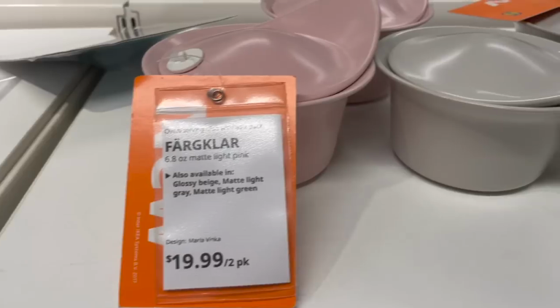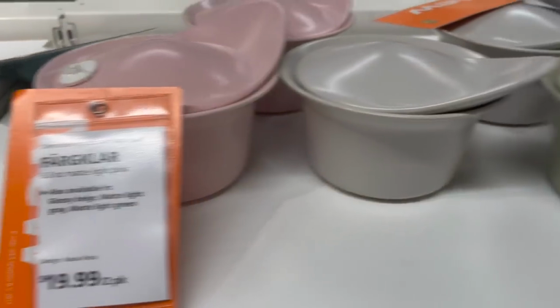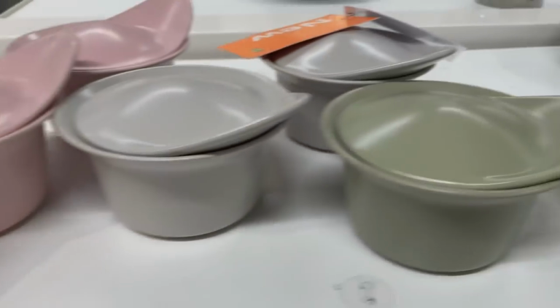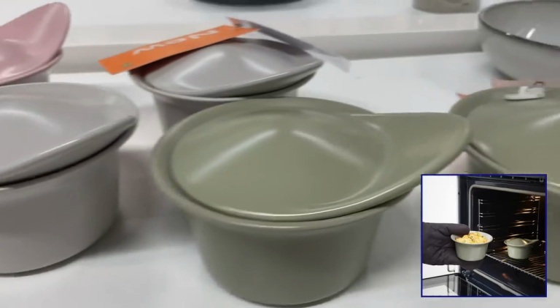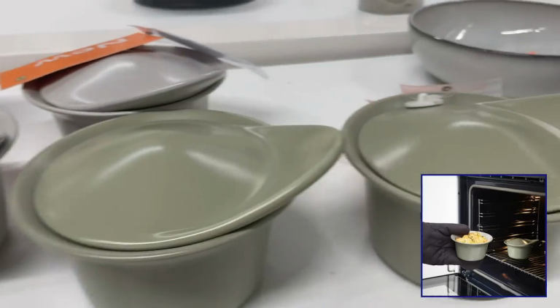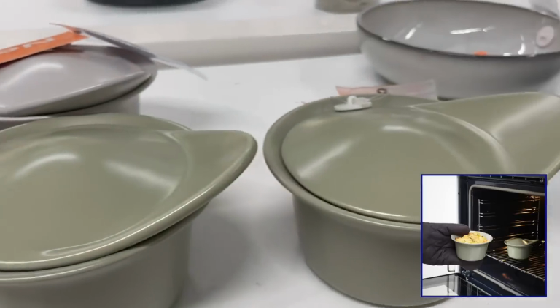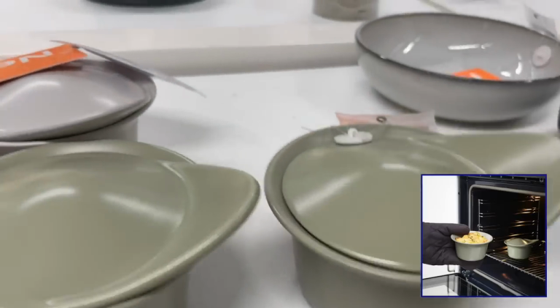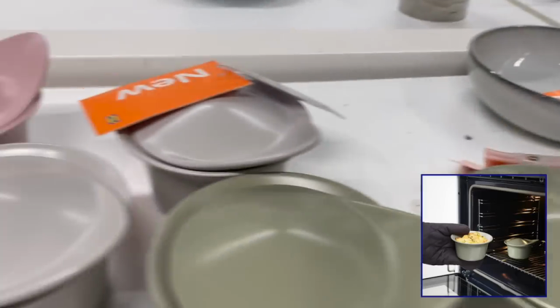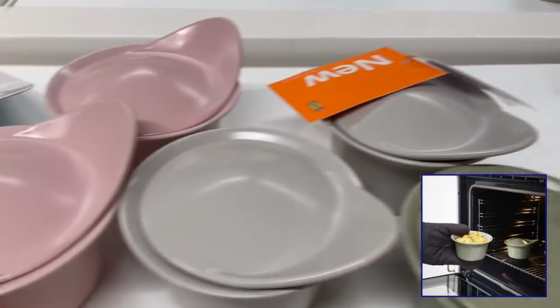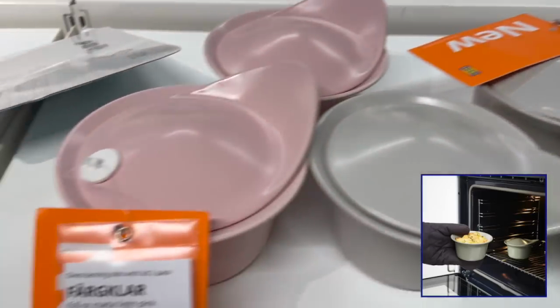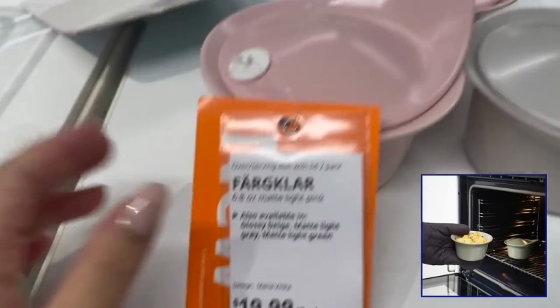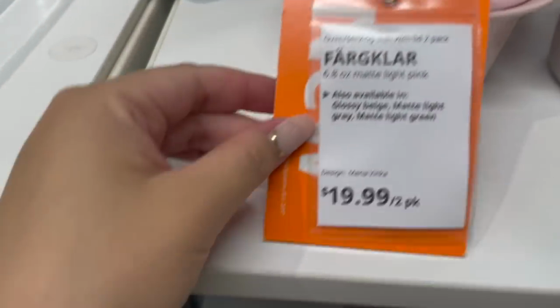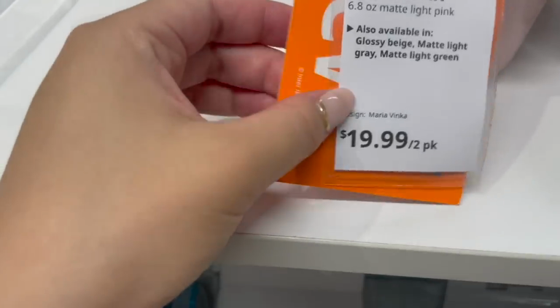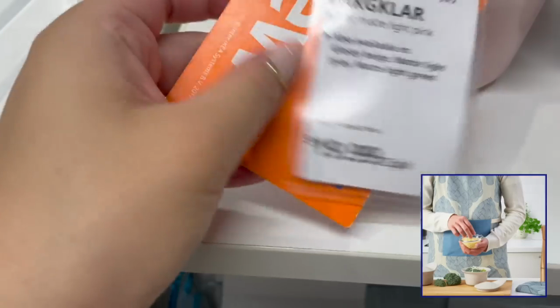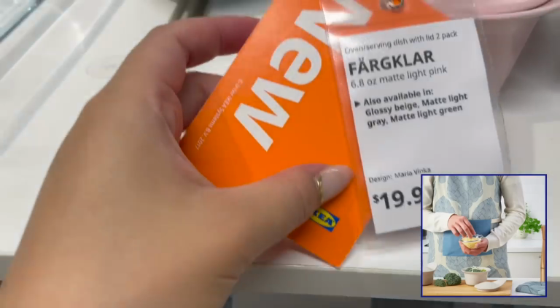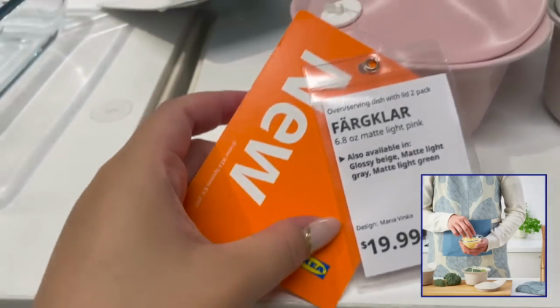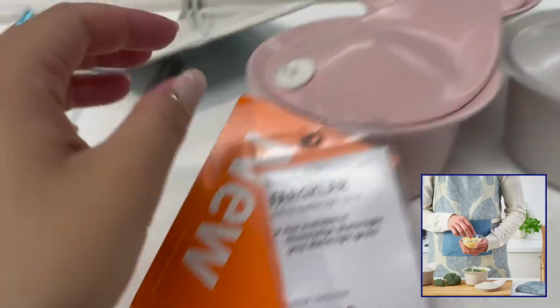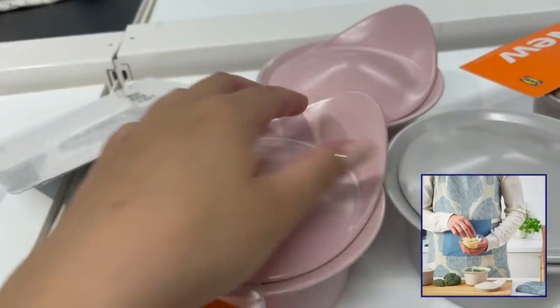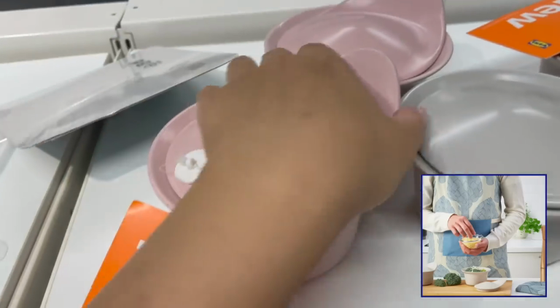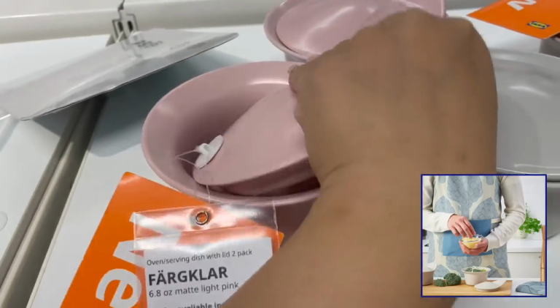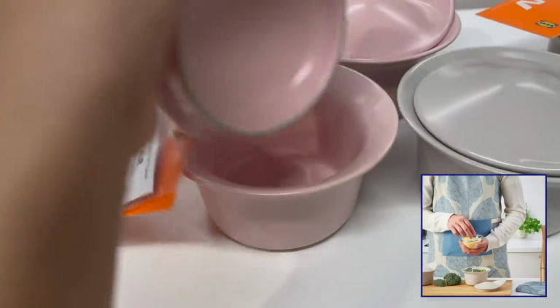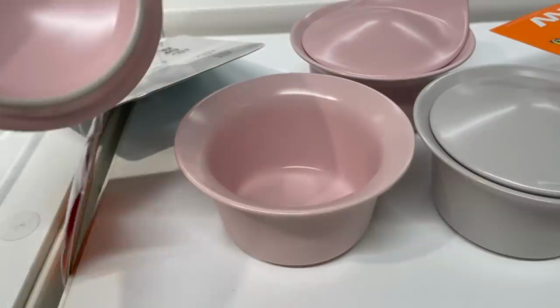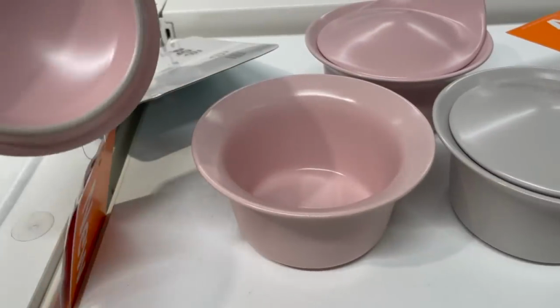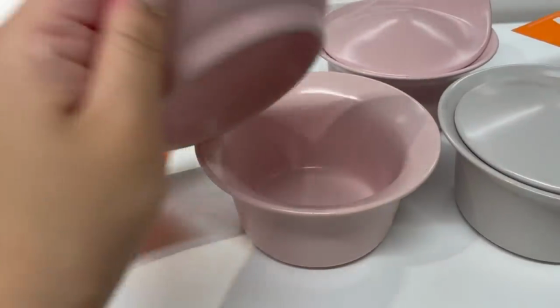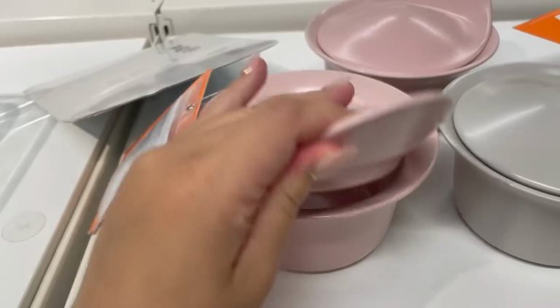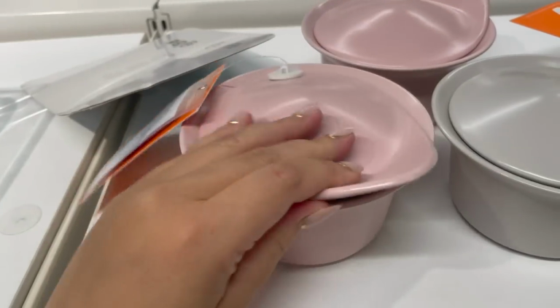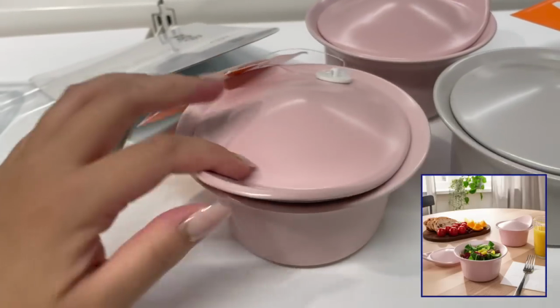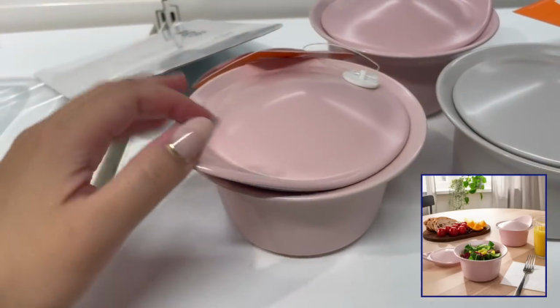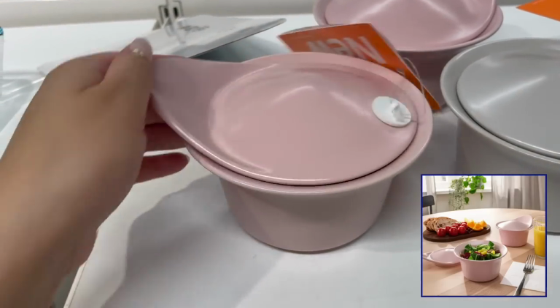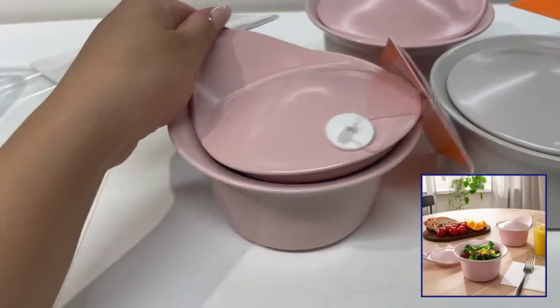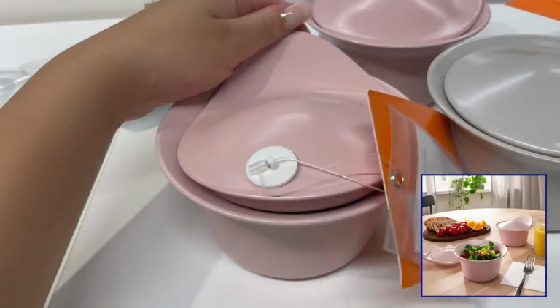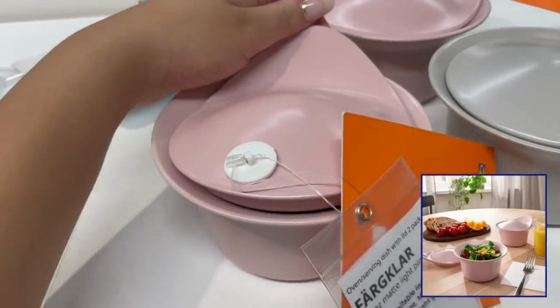These serving dishes are also new. We've previously talked about these serving dishes in one of our other videos. For $19.99 you get the set of two. You can bake, serve, and eat in these. These are so cute and they come in different colors too.